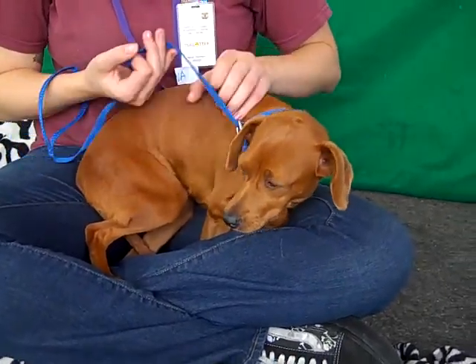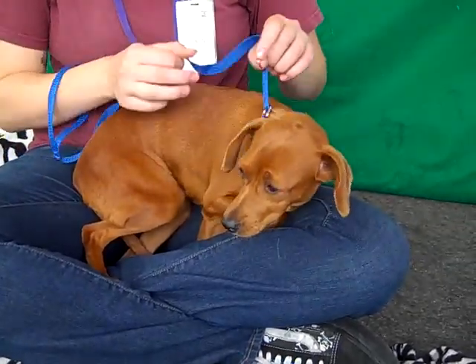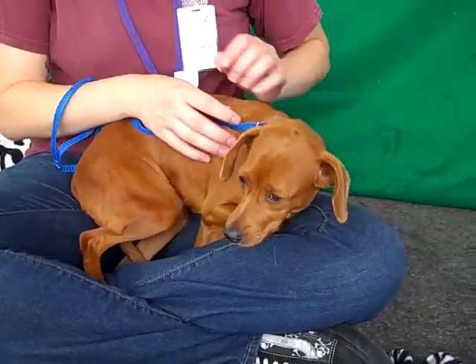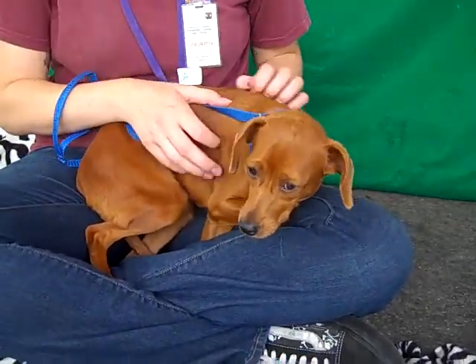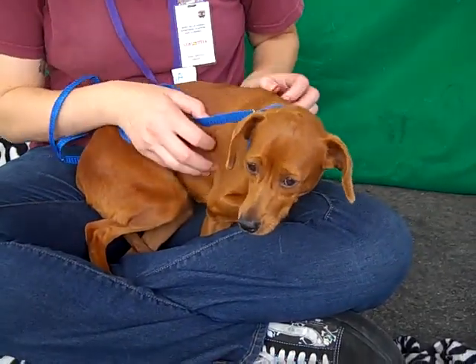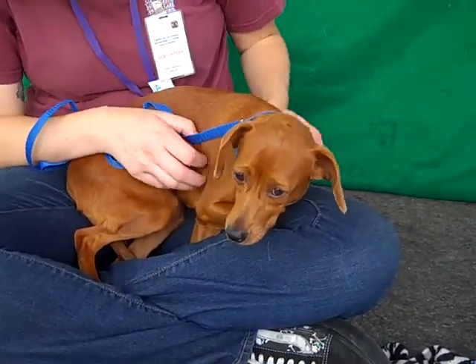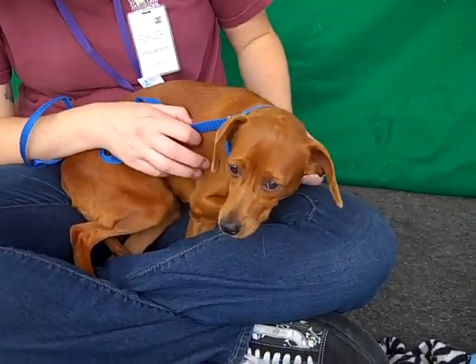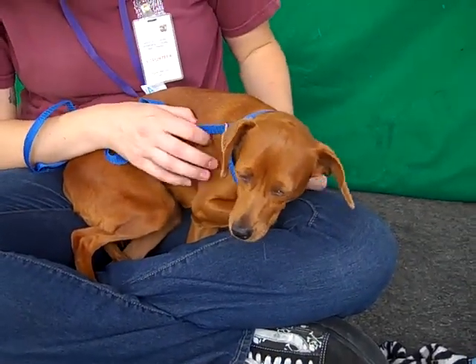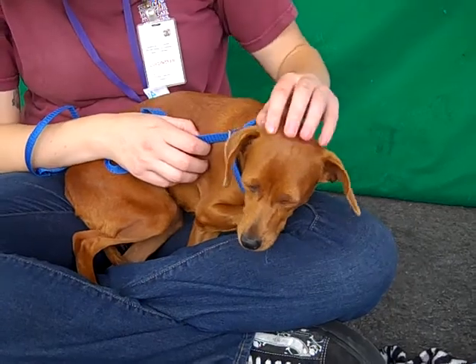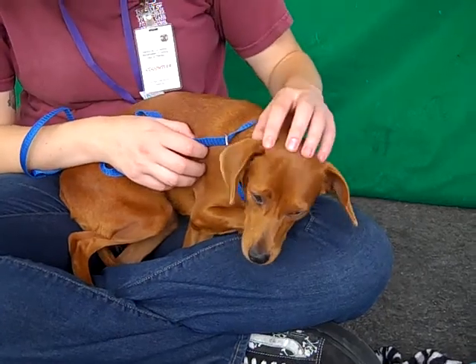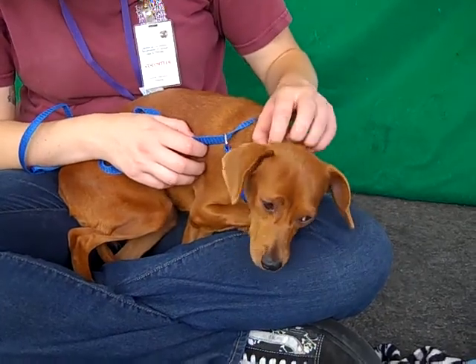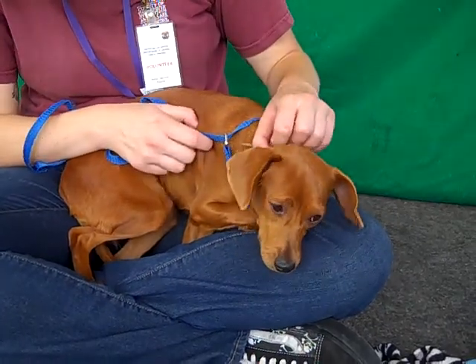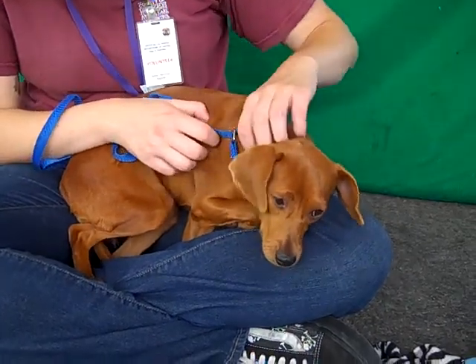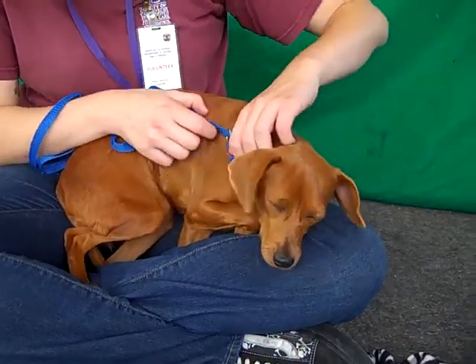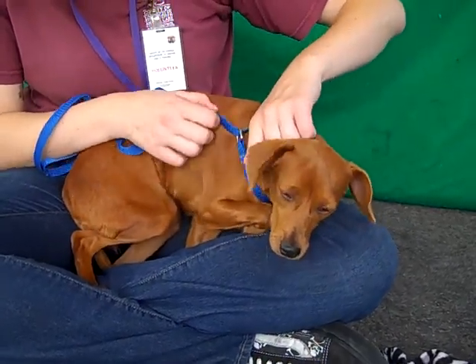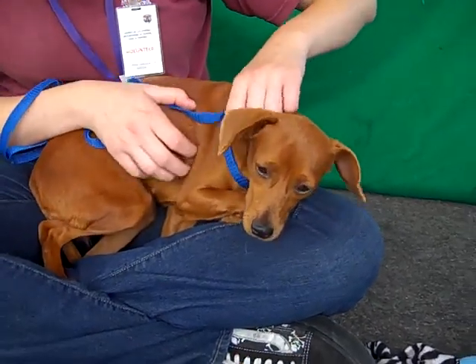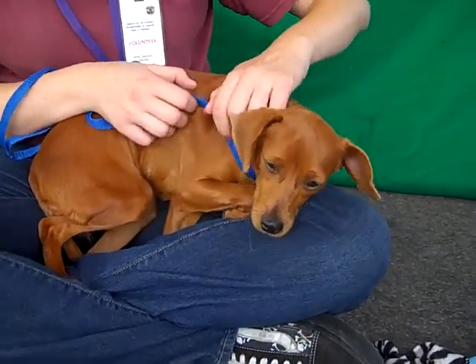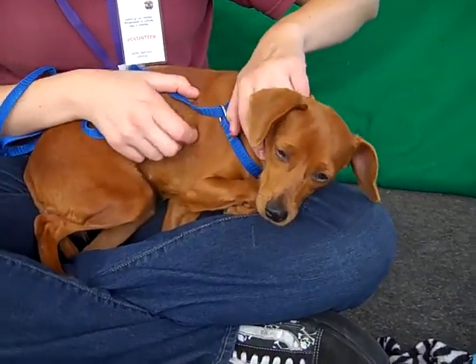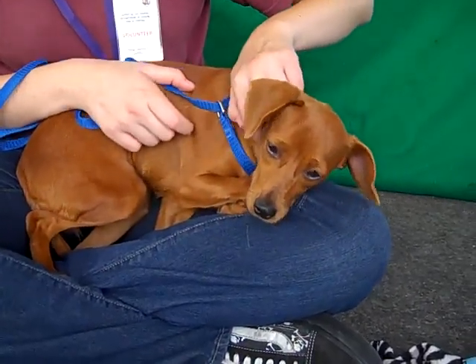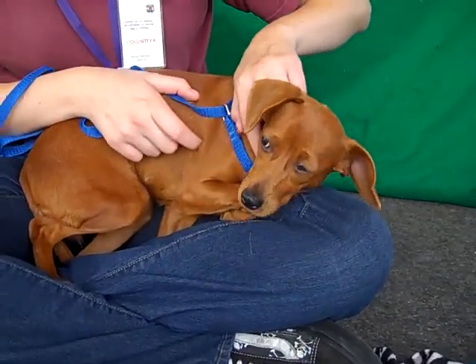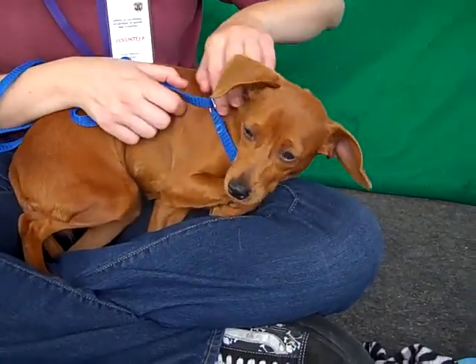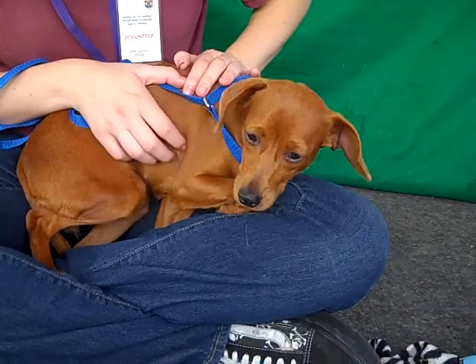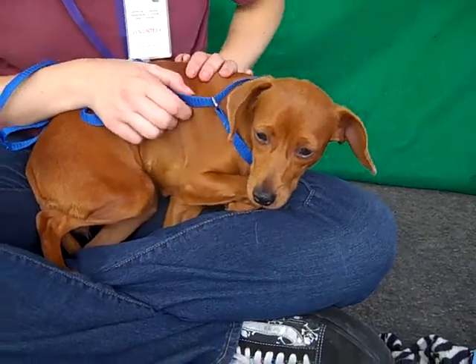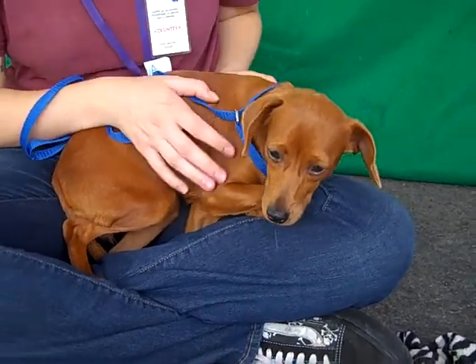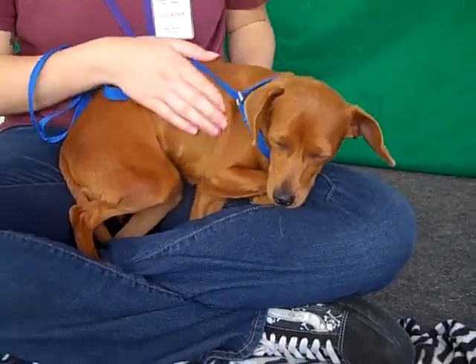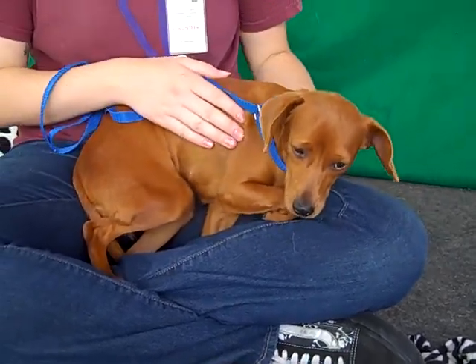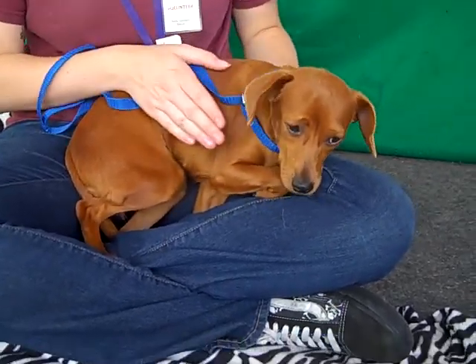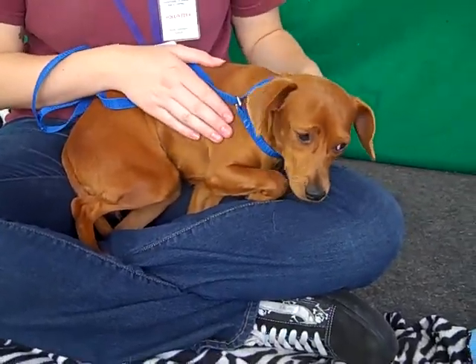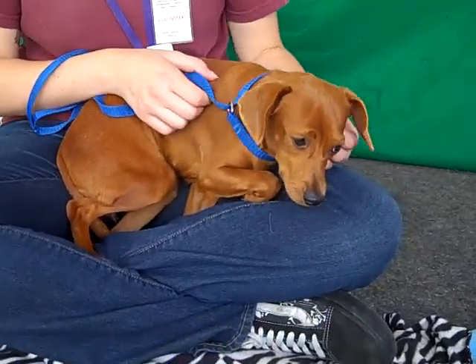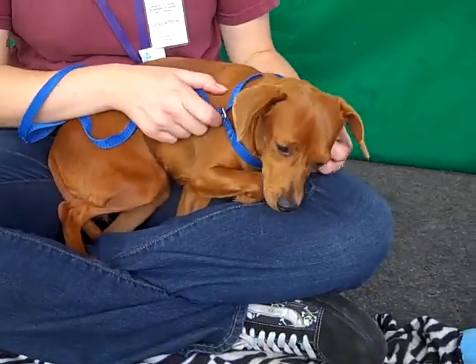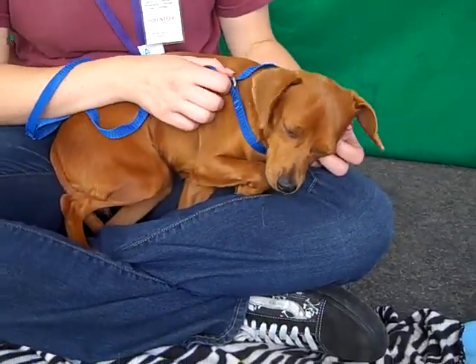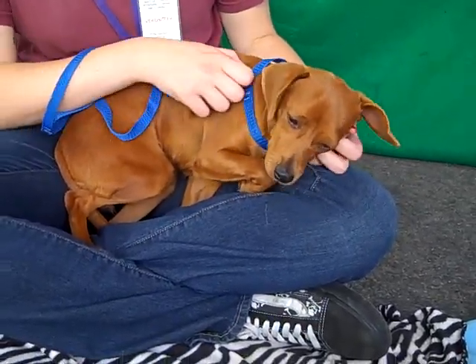She is about one year old, so she's really still just a puppy. She came in as a stray on September 18th from Duarte. She weighs 14 gorgeous pounds and, of course, at one year old this is as big as she's going to get, so she's a good smaller-sized dog.